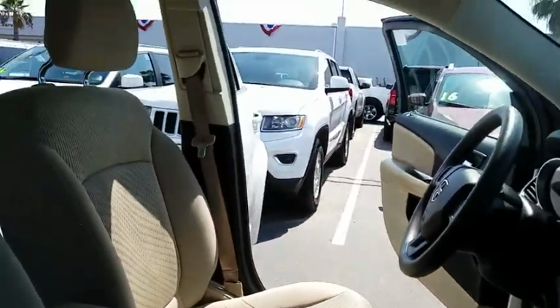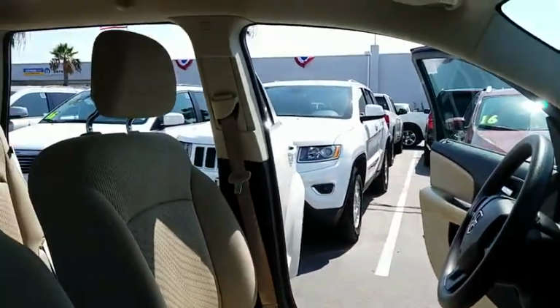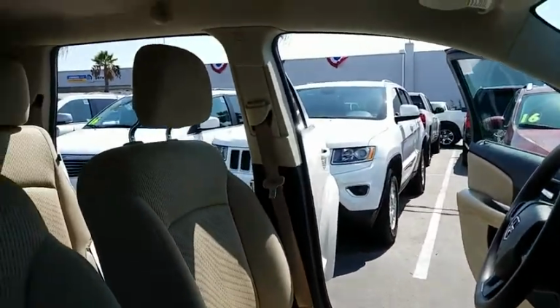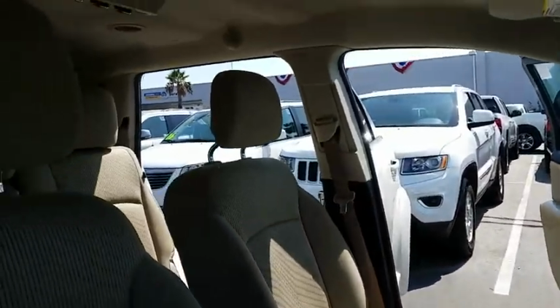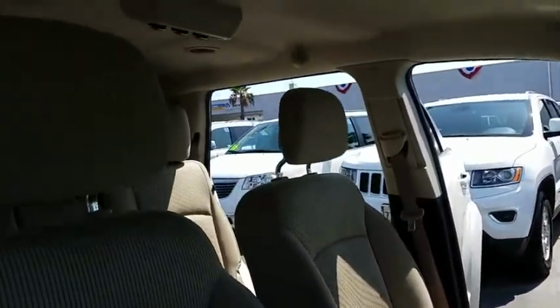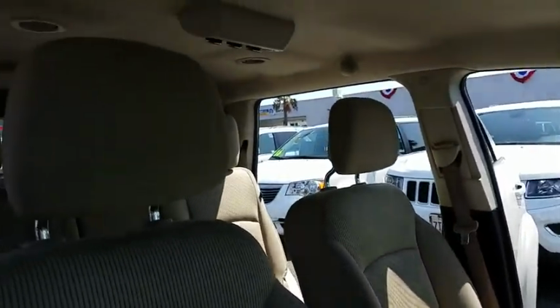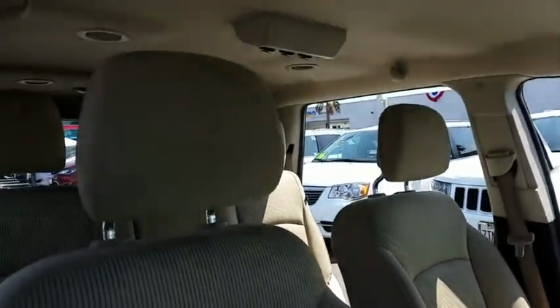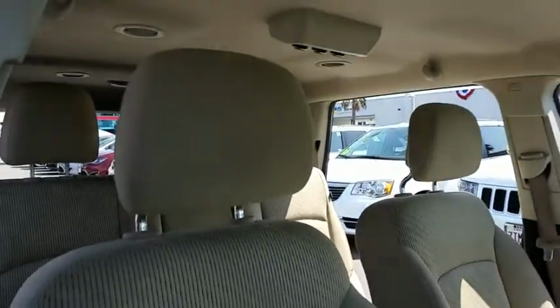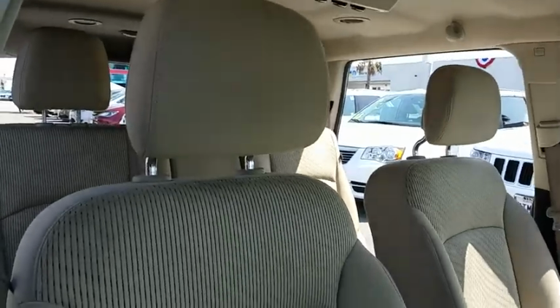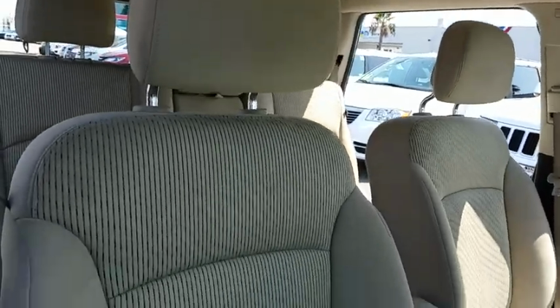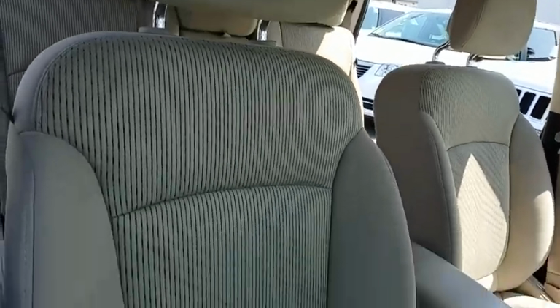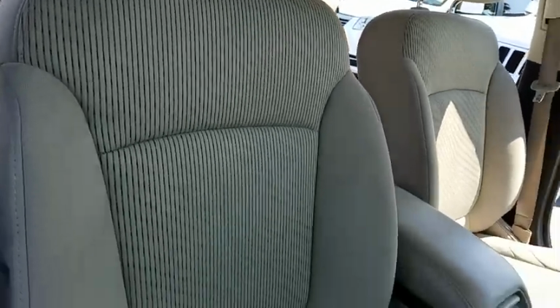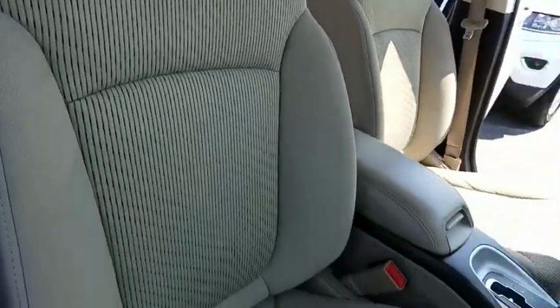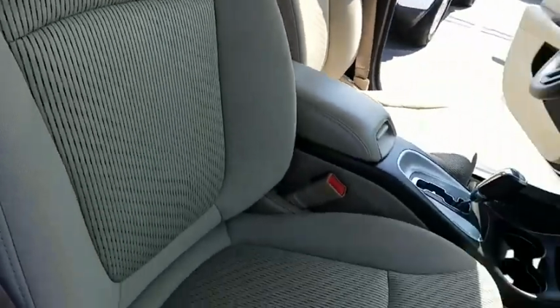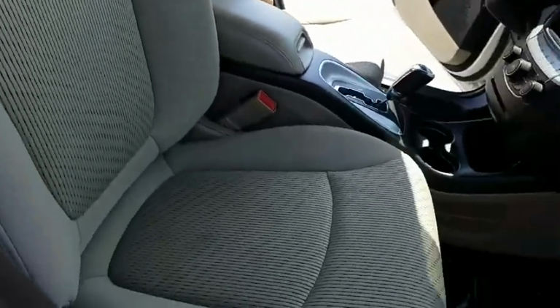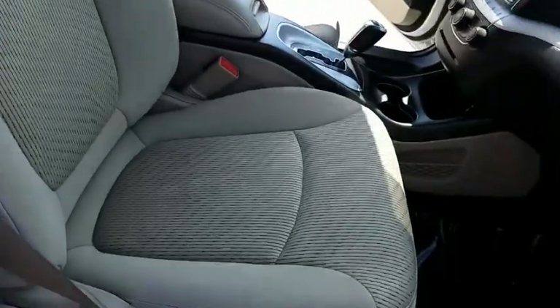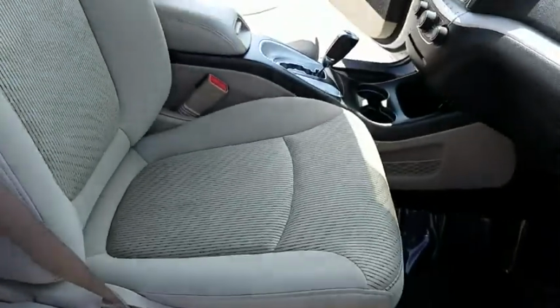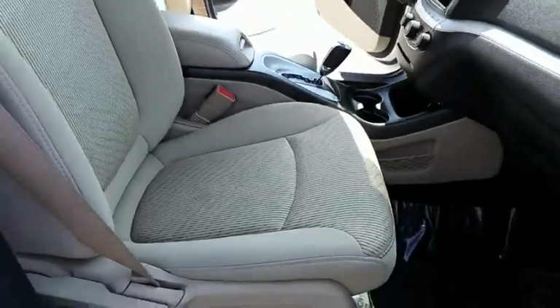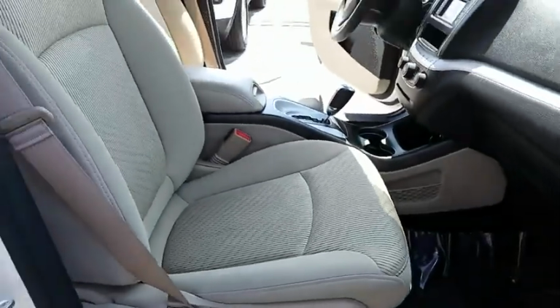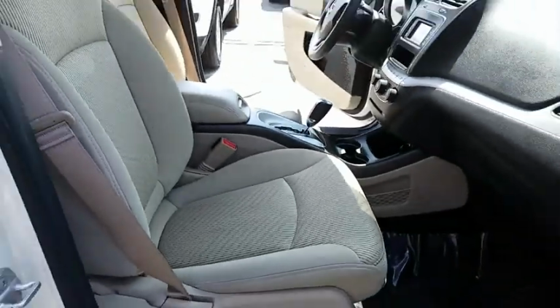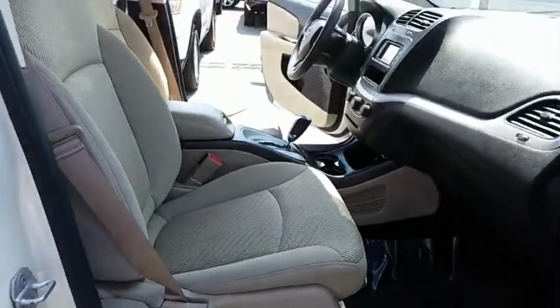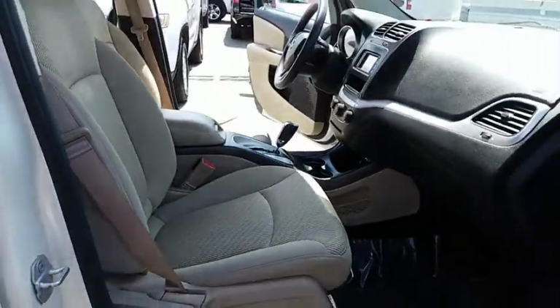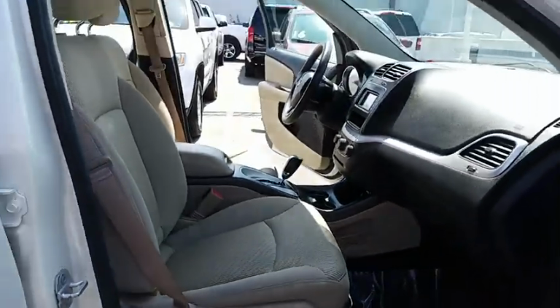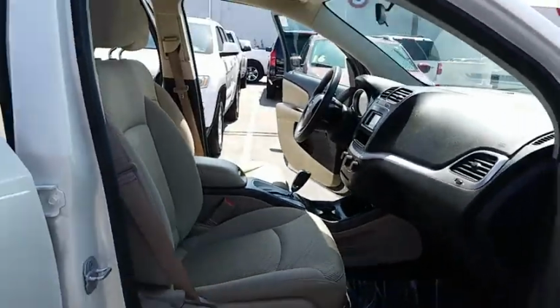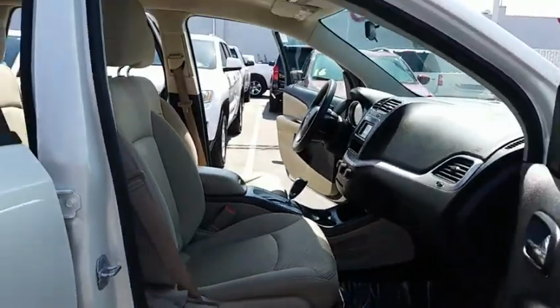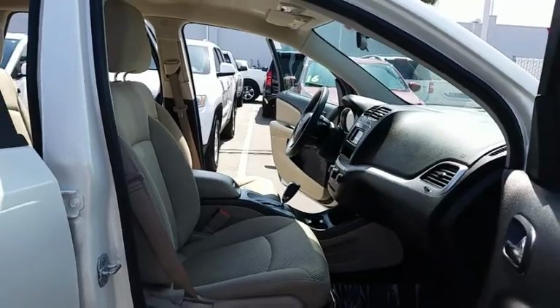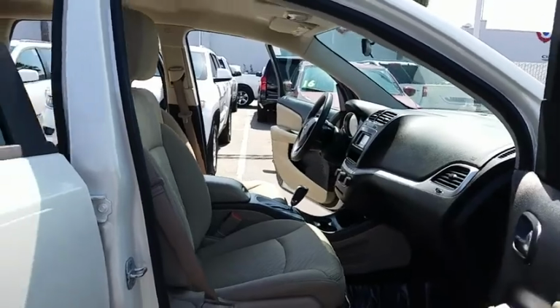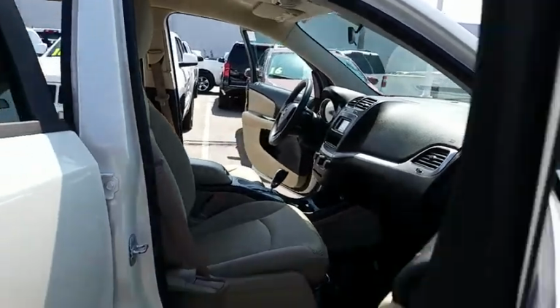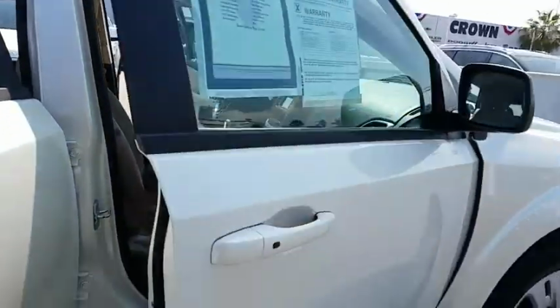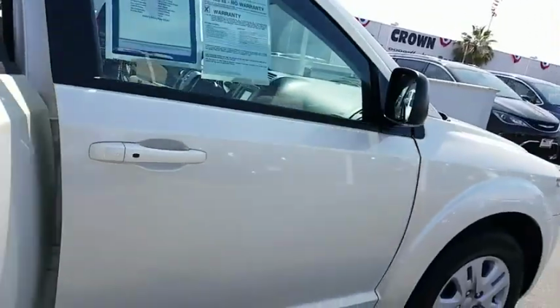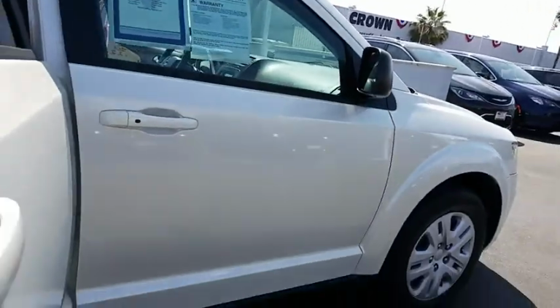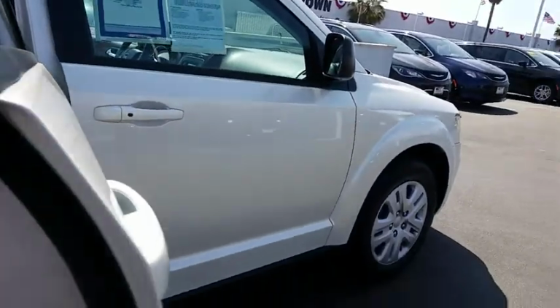Adjustable steering wheel, cruise control, keyless start, four-wheel disc brakes, front-wheel drive, rear defrost, AM-FM stereo radio, child safety locks.